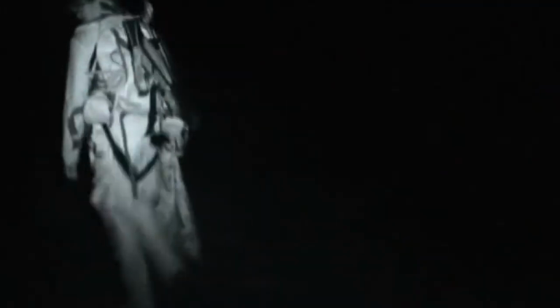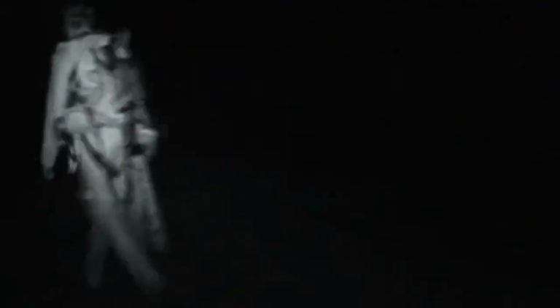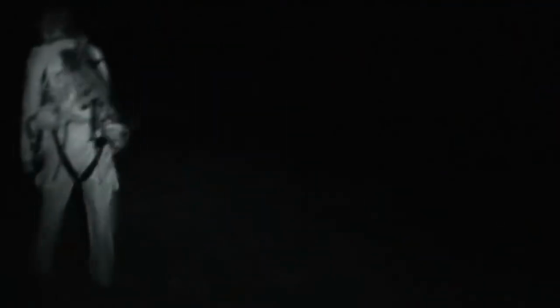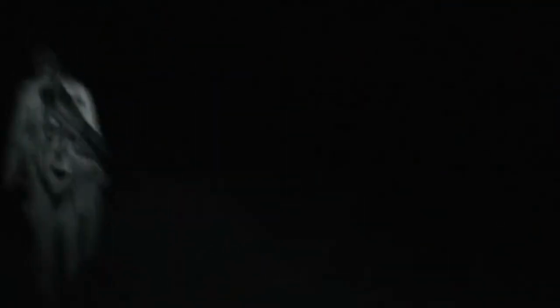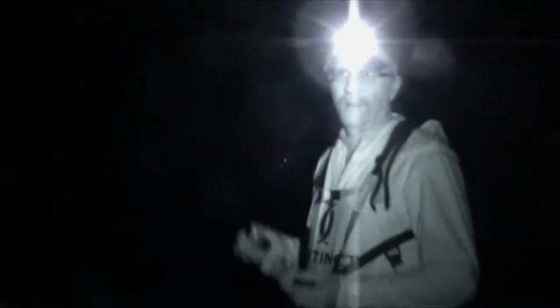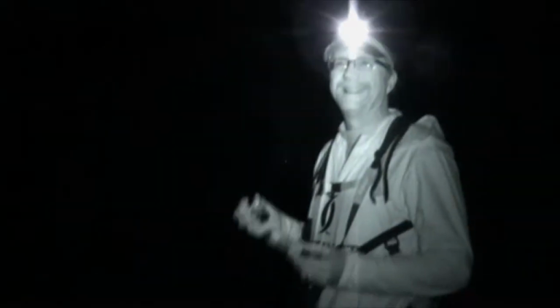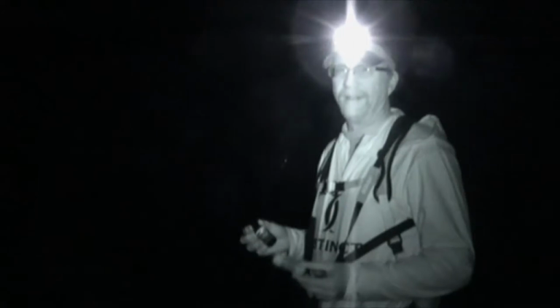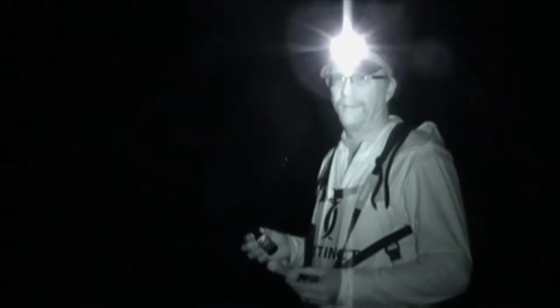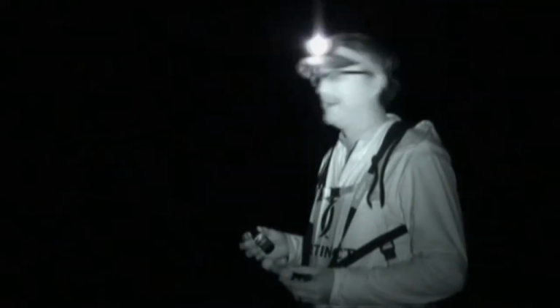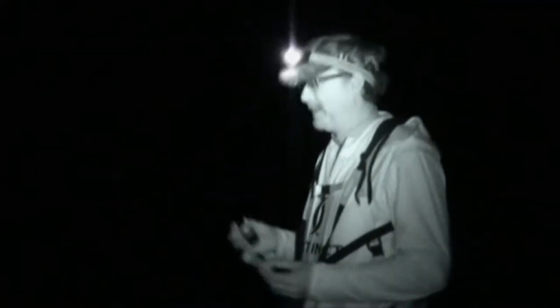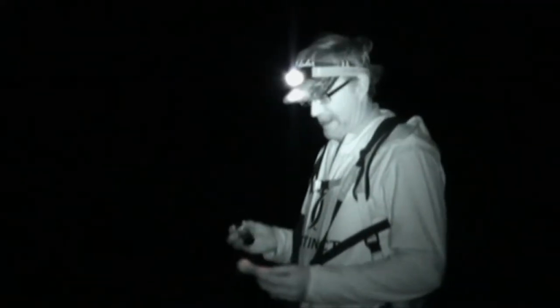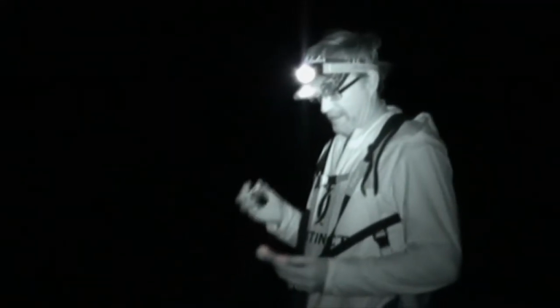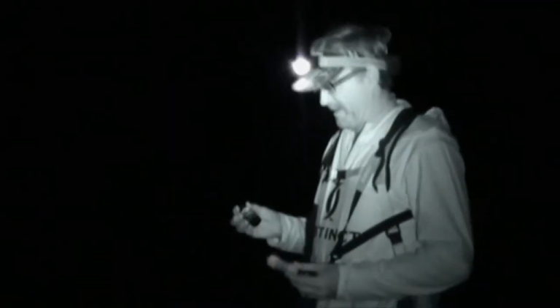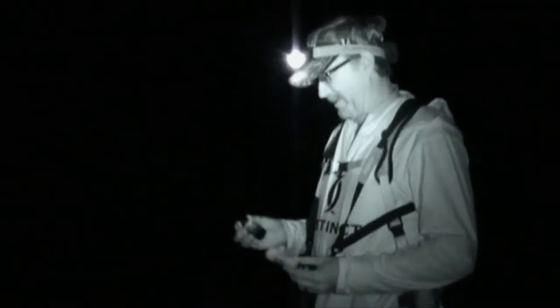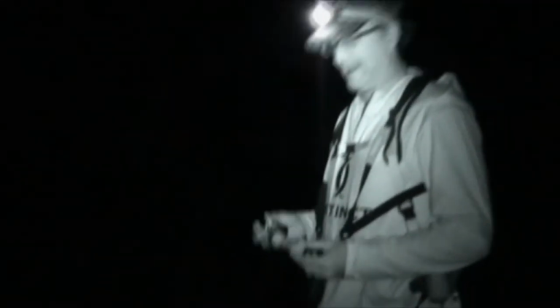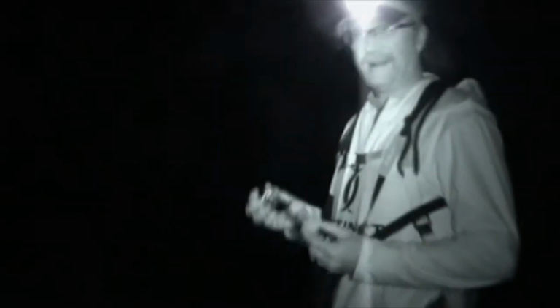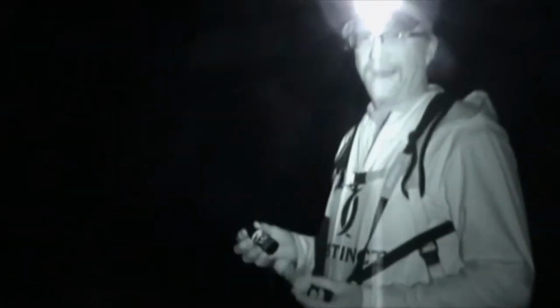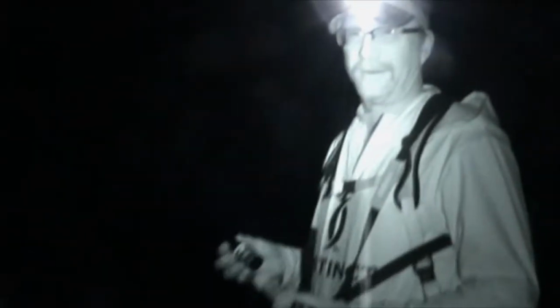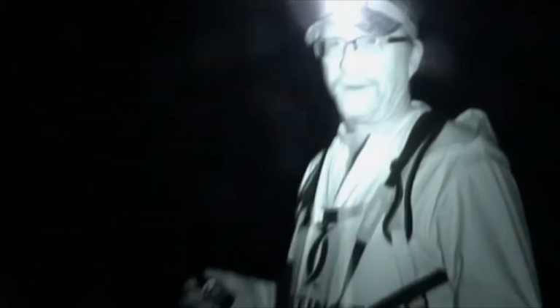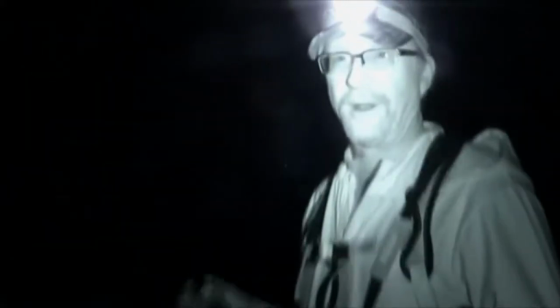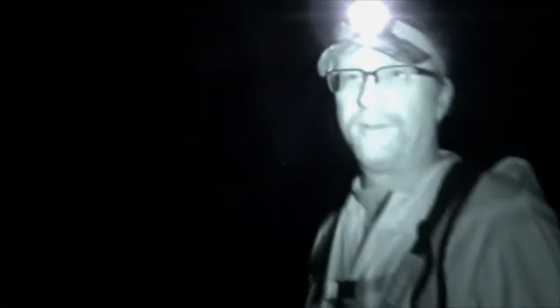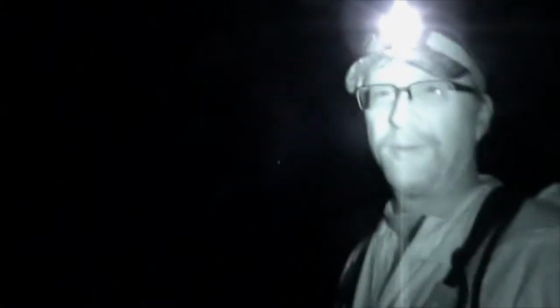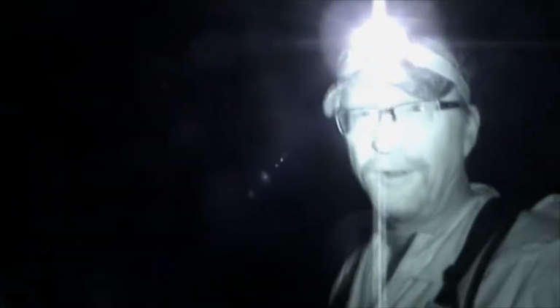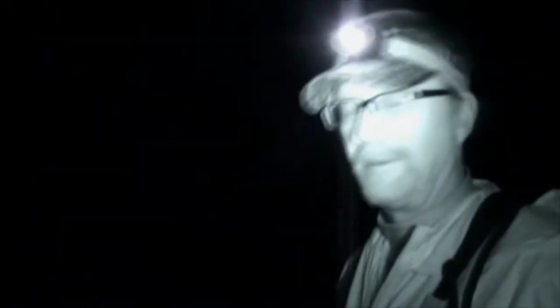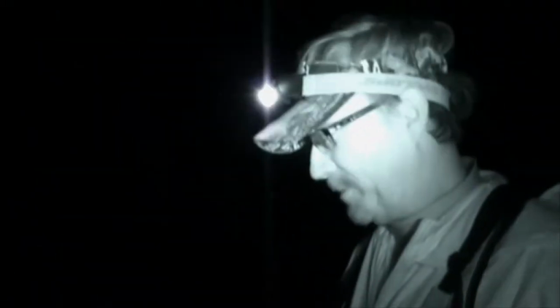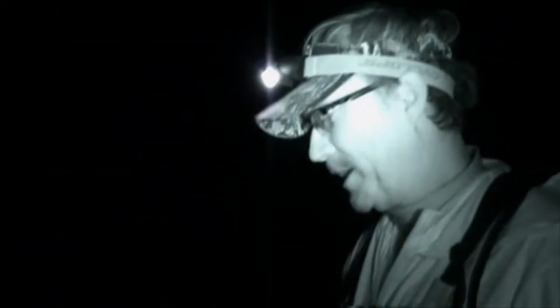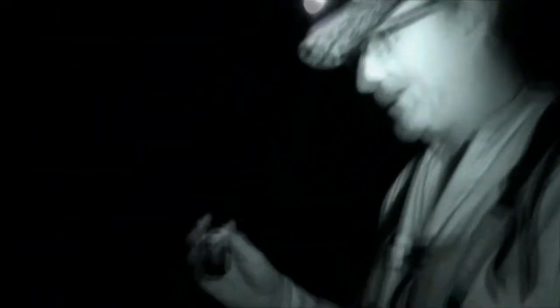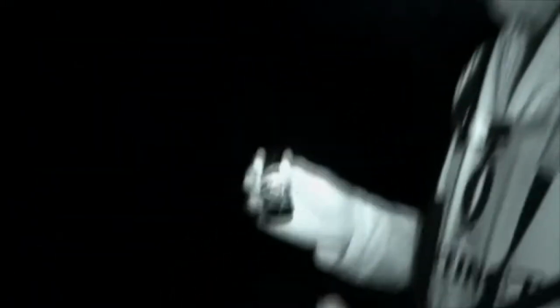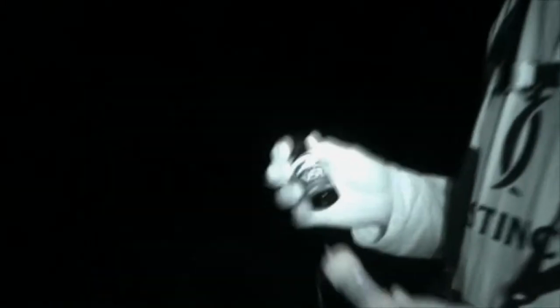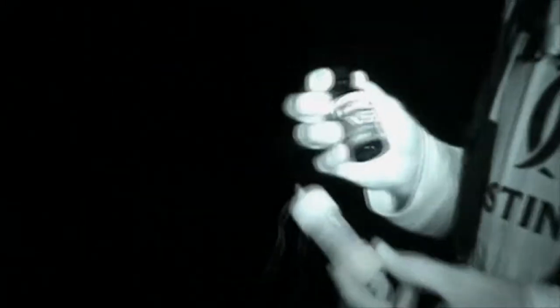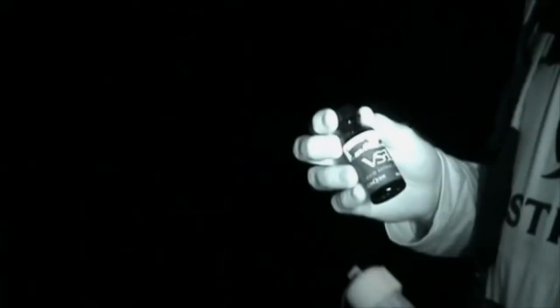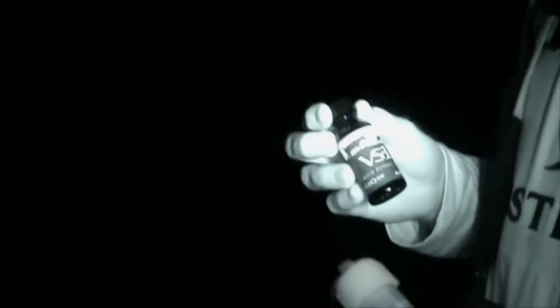We've got the rut going on right now. We're kind of at the end of it, in my opinion. One of my favorite techniques in any type of situation where I know there are does that are still looking to be bred is to use VS-1 in a Sink-Sick.